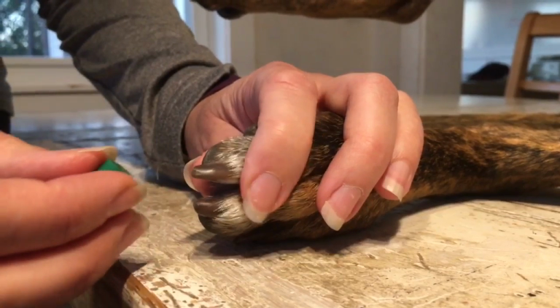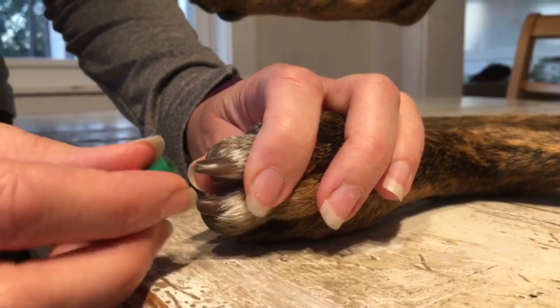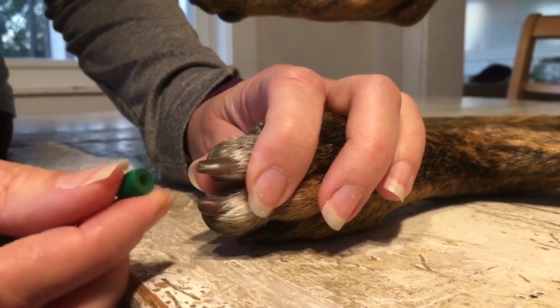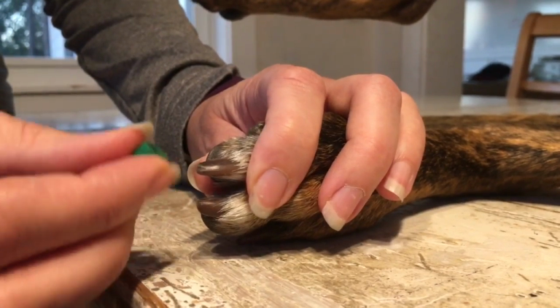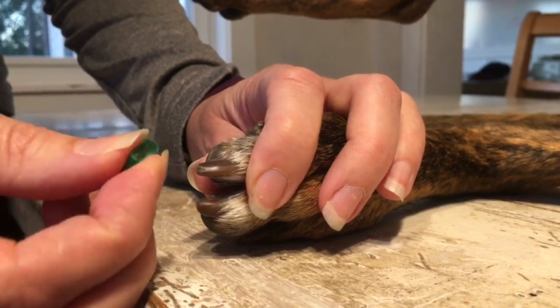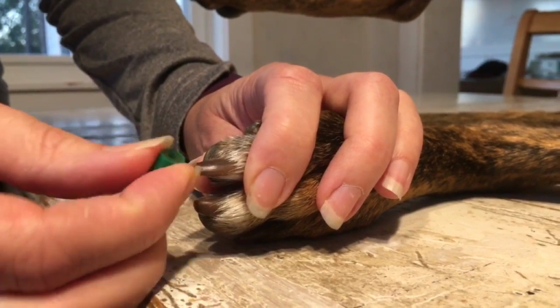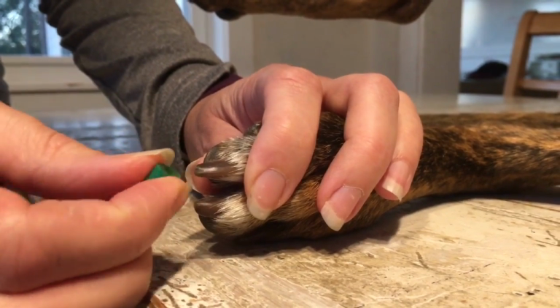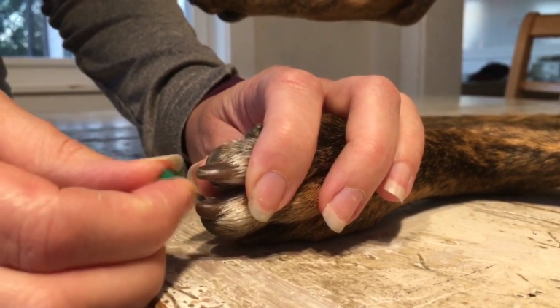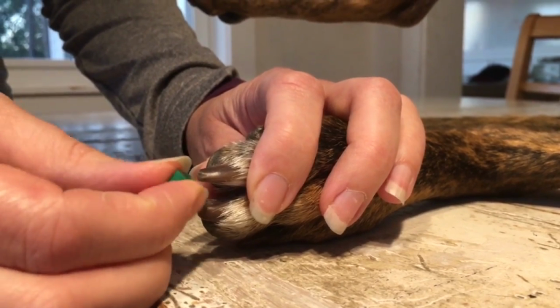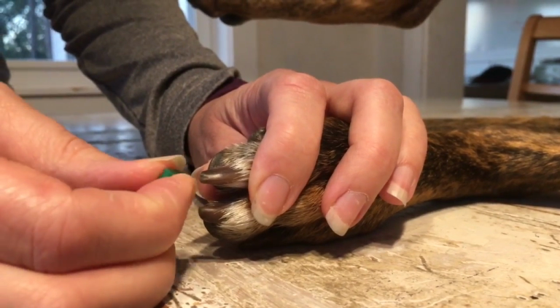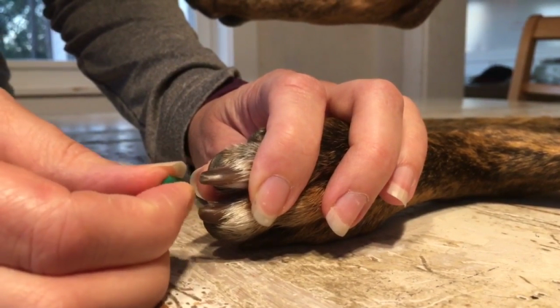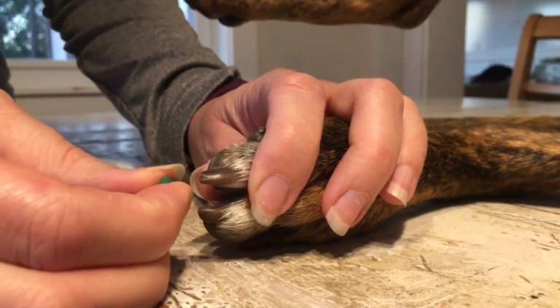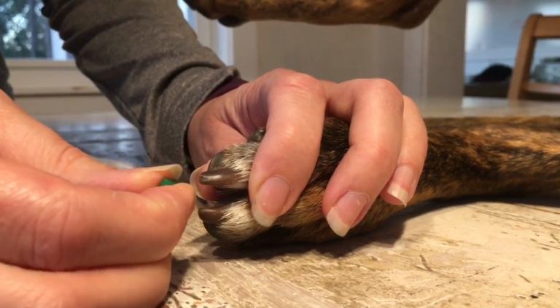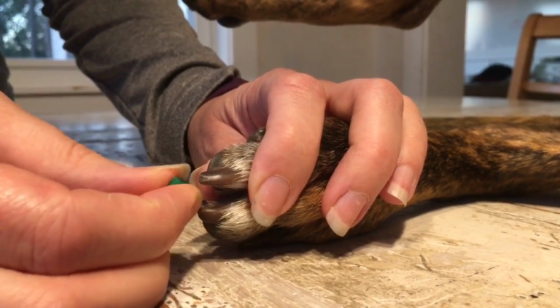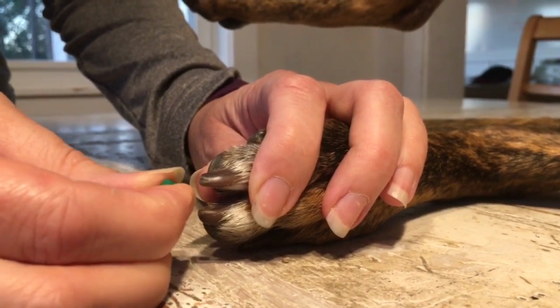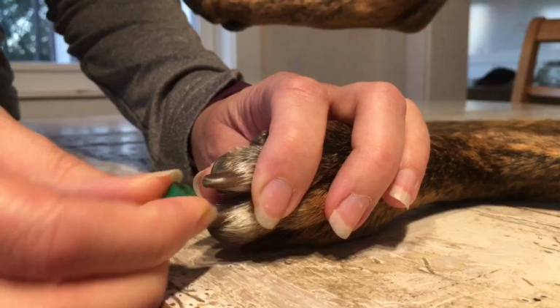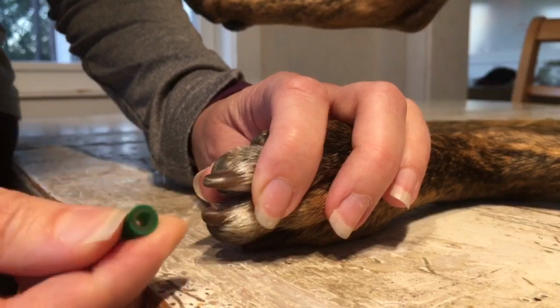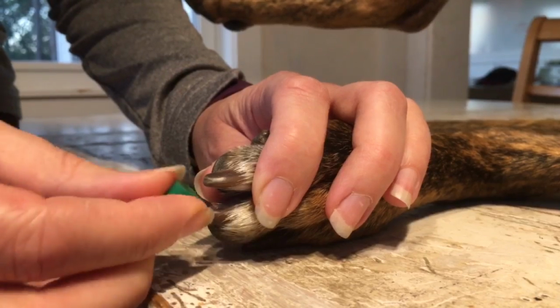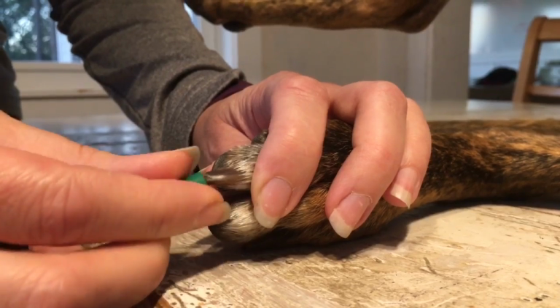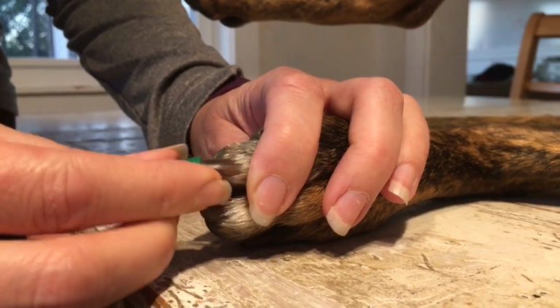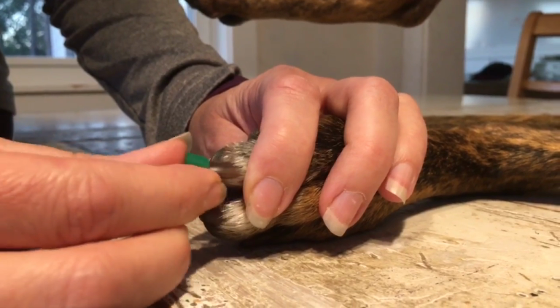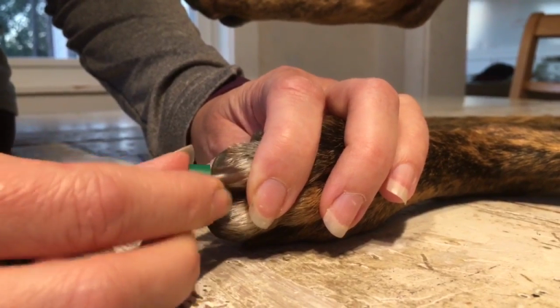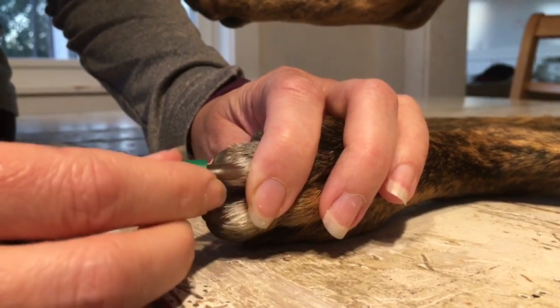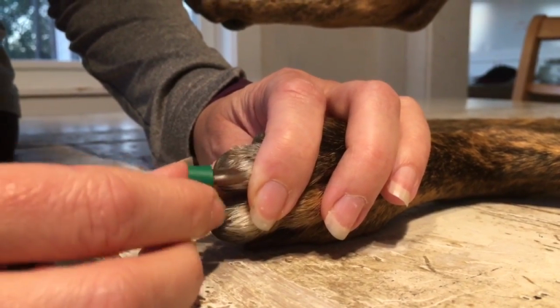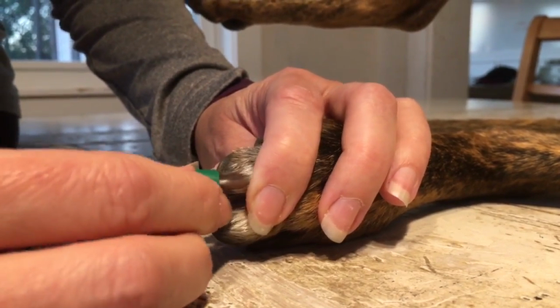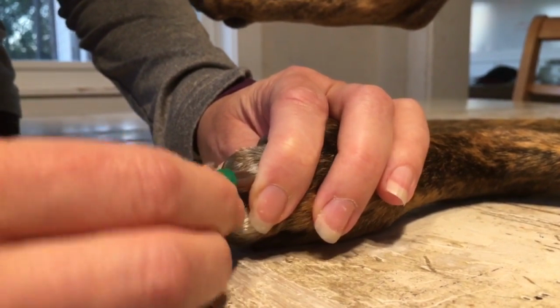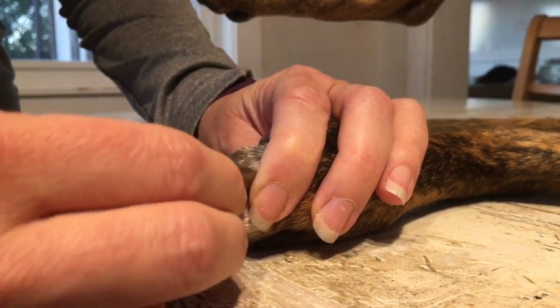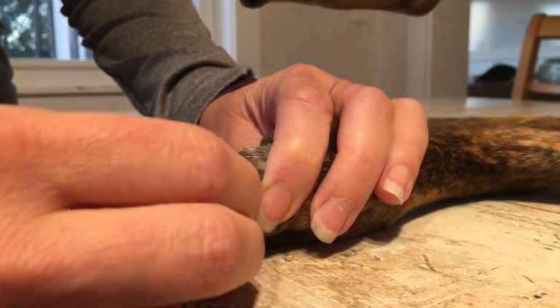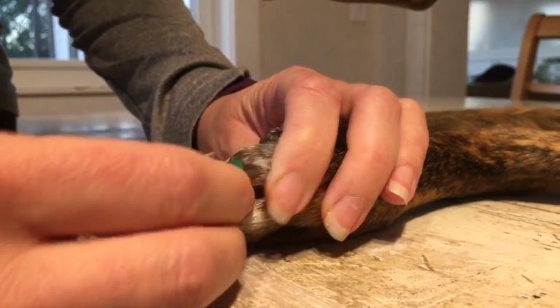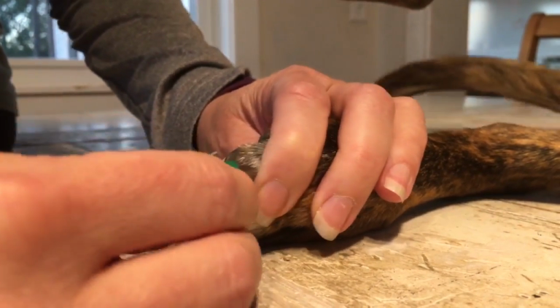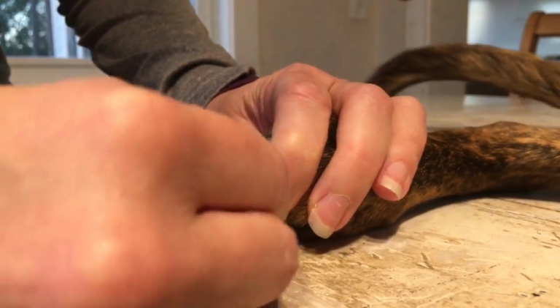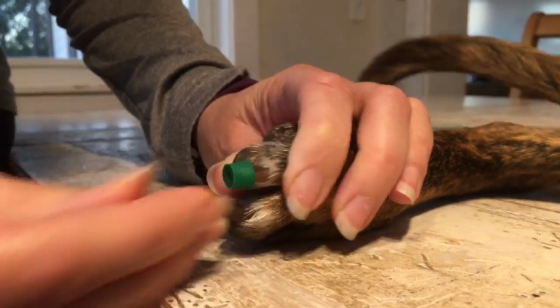So I stabilize, then I'm going to take my lubricated toe grip that had isopropyl alcohol on the grip, just to make it slide on a little easier. And I'm going to press it as far up the nail as I can.